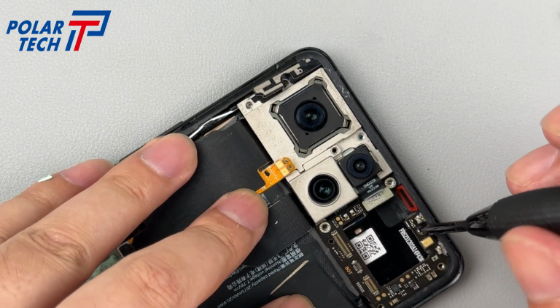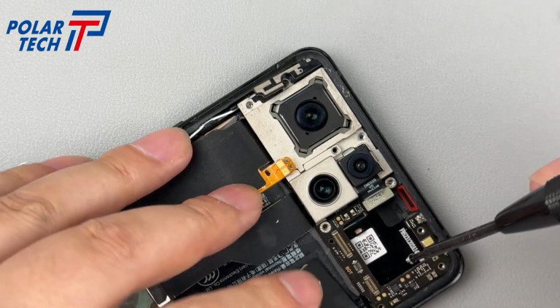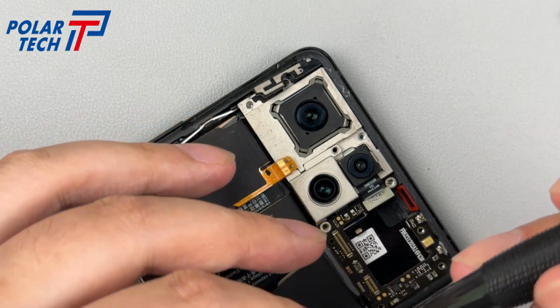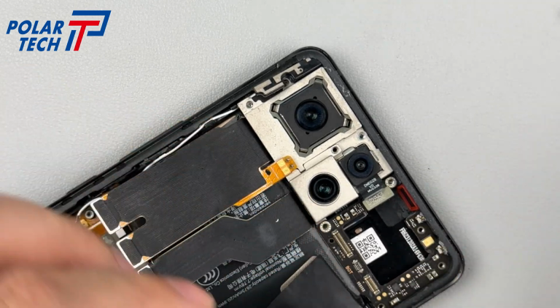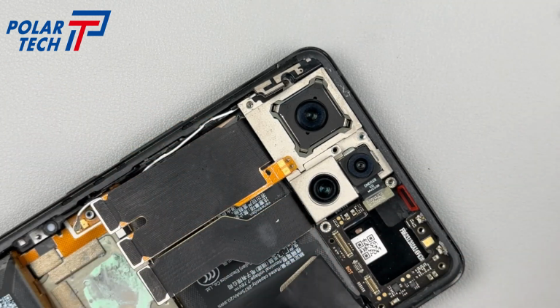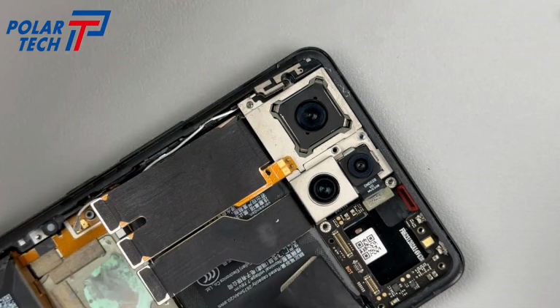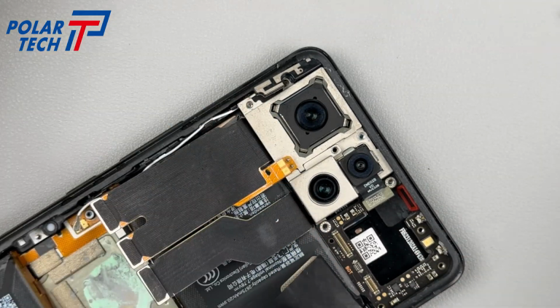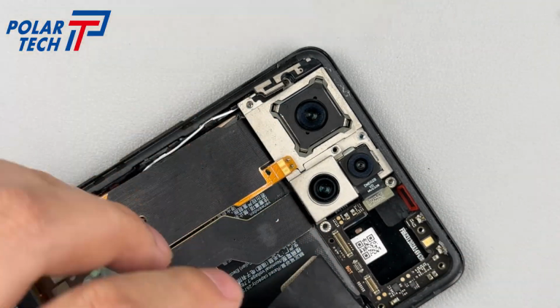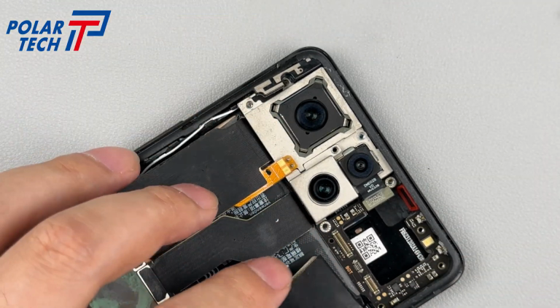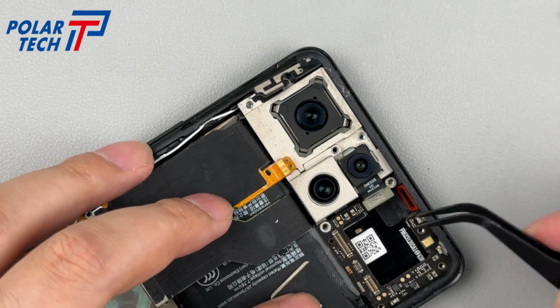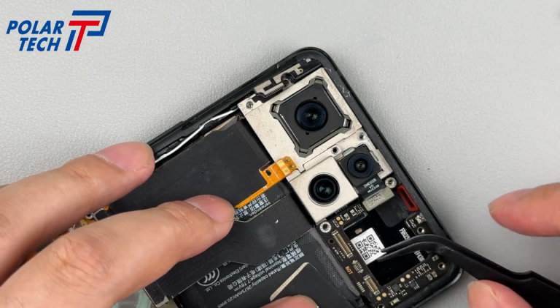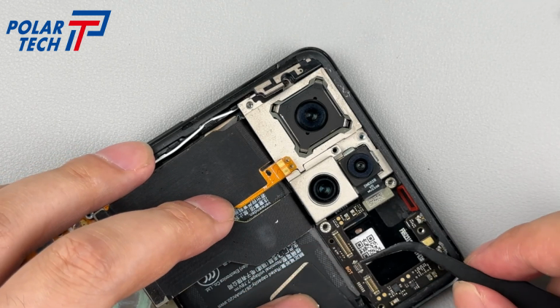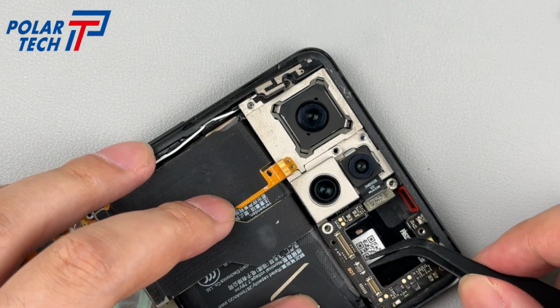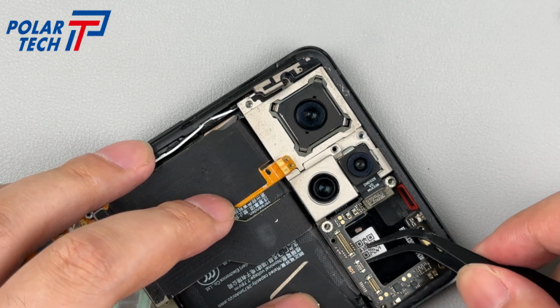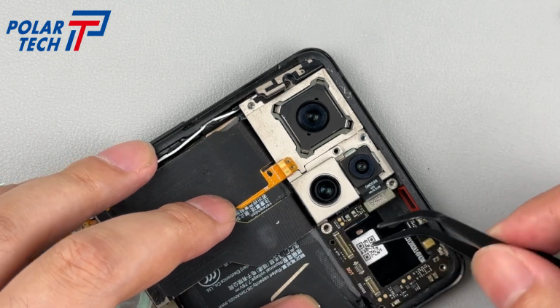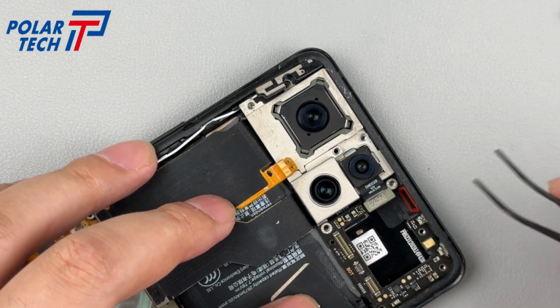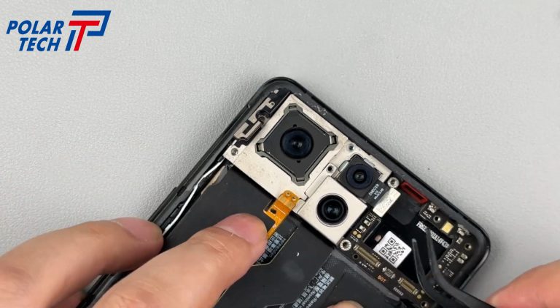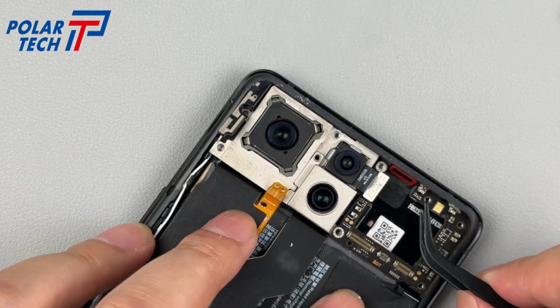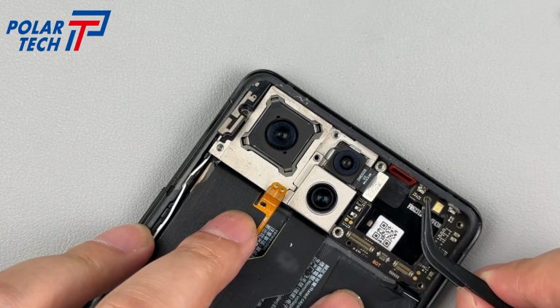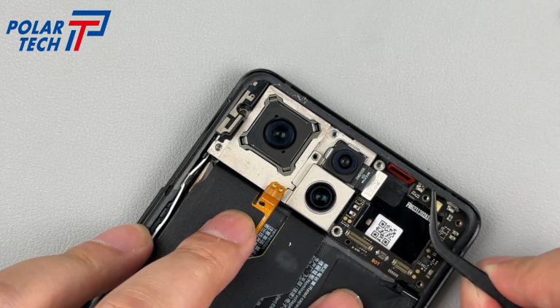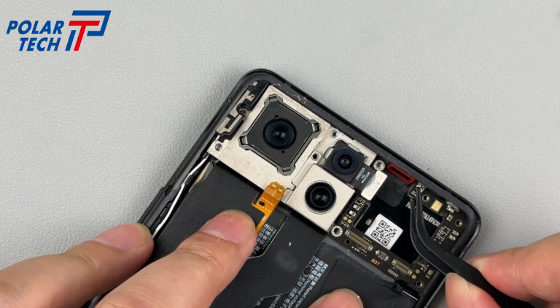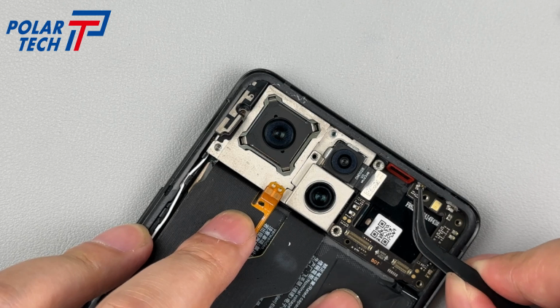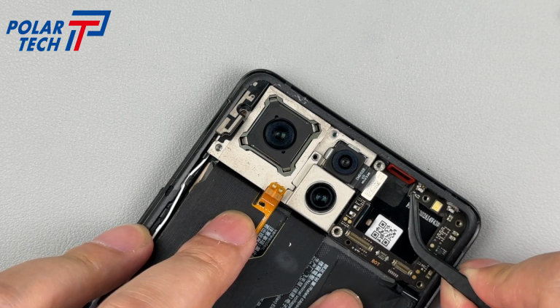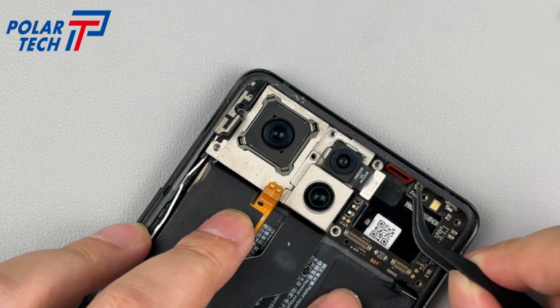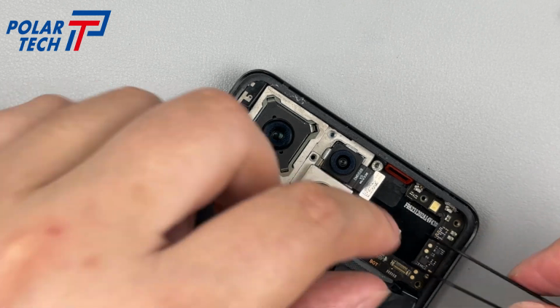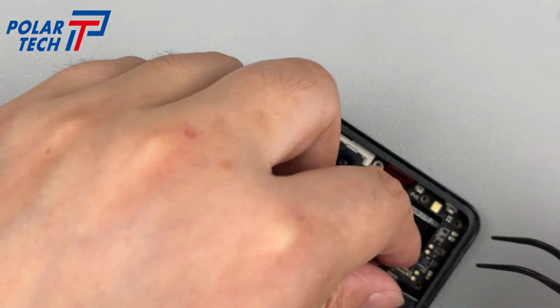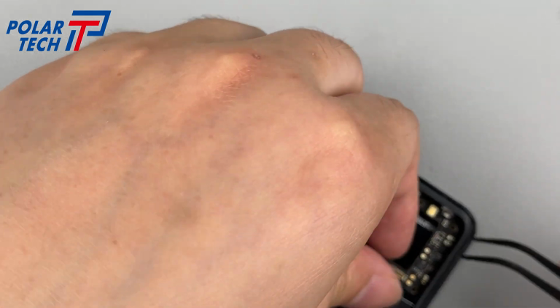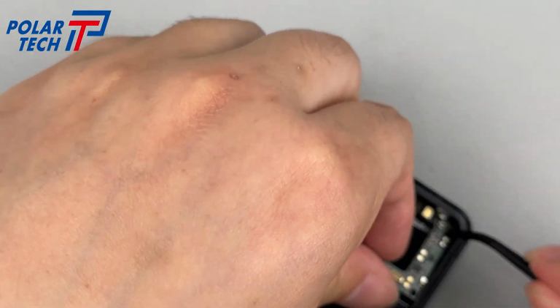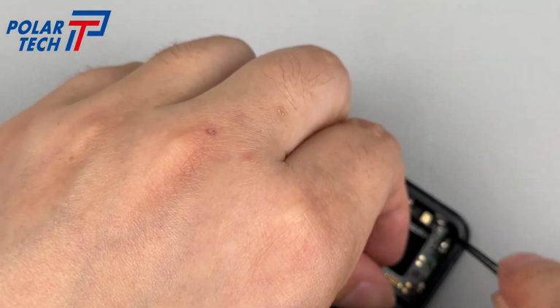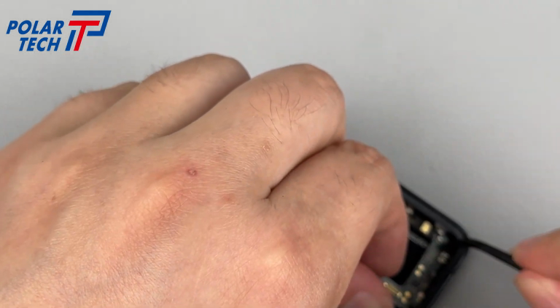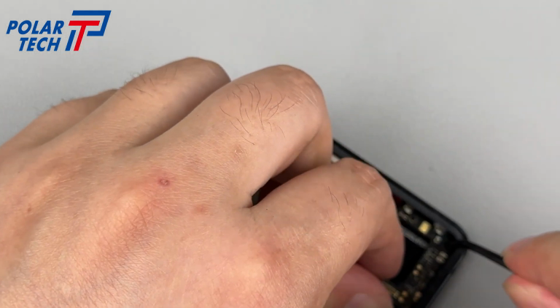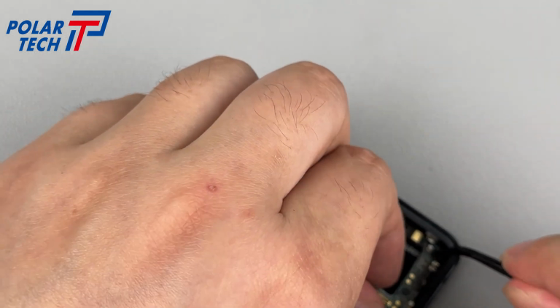Disconnect the BTB of the telephoto lens, which can be removed separately. Below it is a small metal cover plate fixed by screws. Unscrew and lift the cover plate to reveal the BTBs of the main and gimbal cameras.